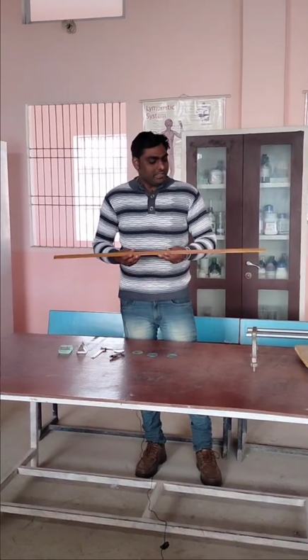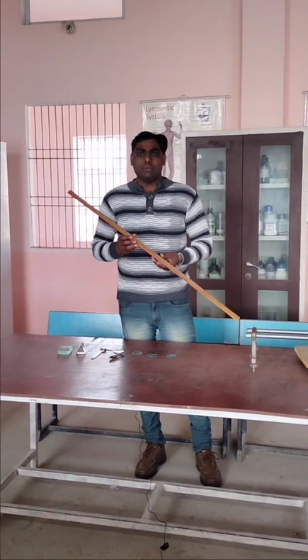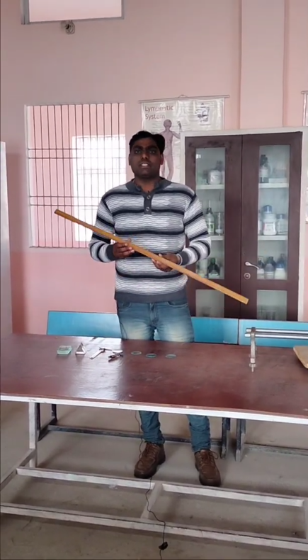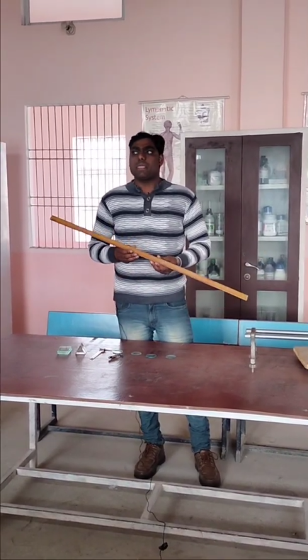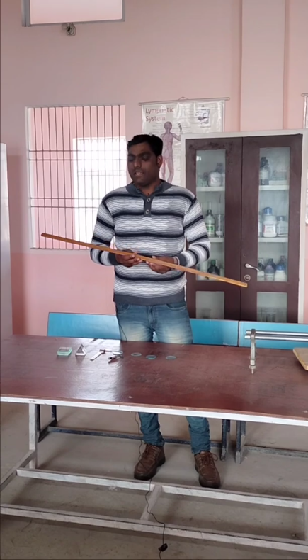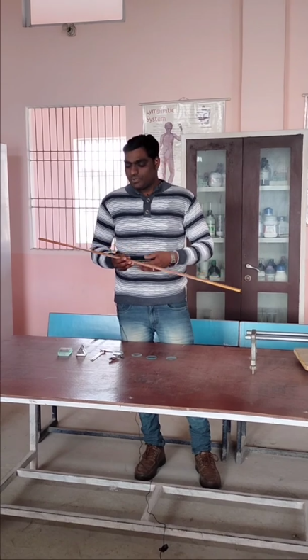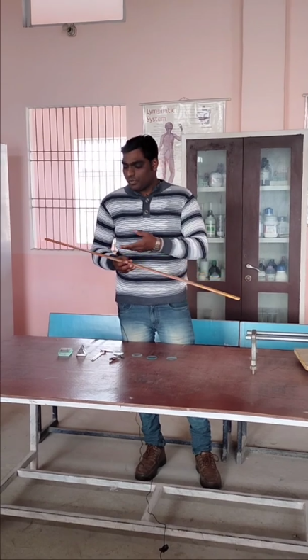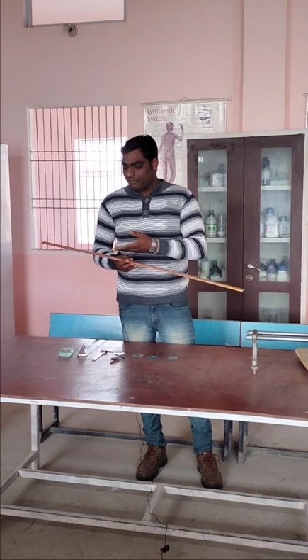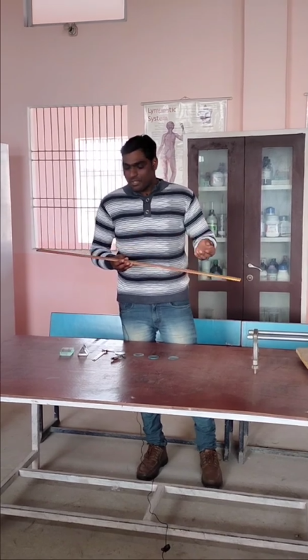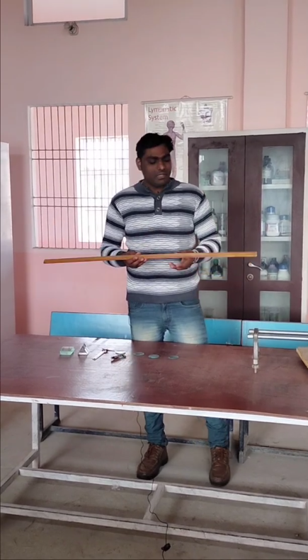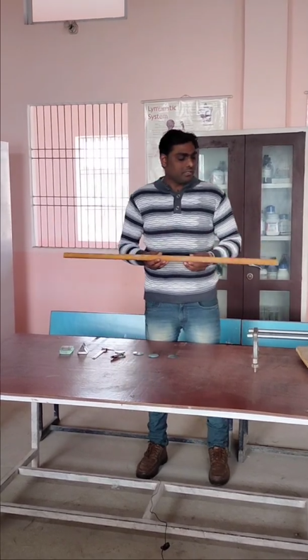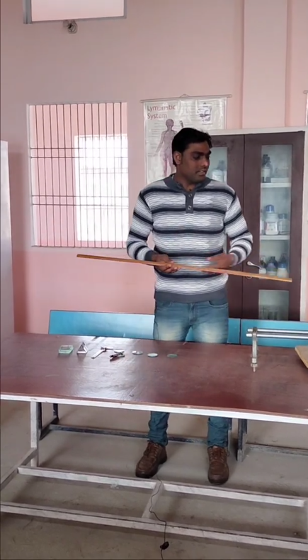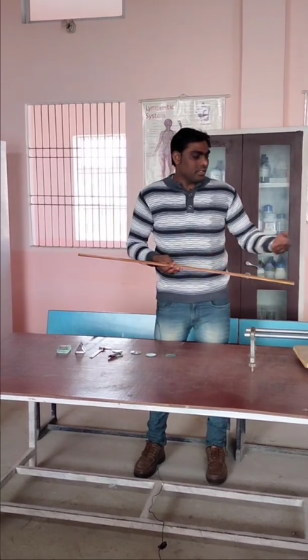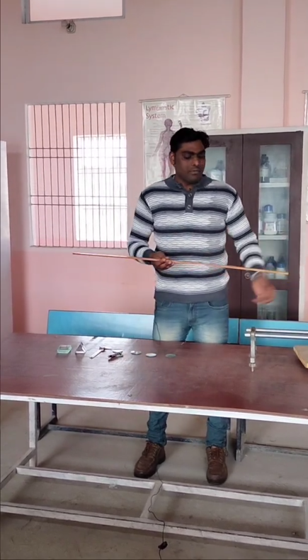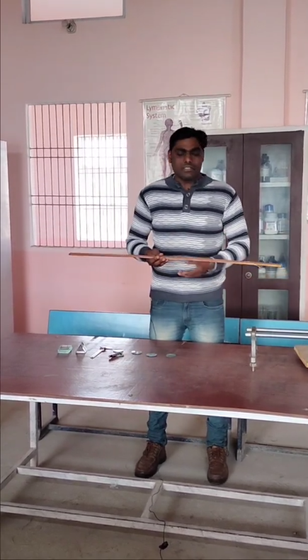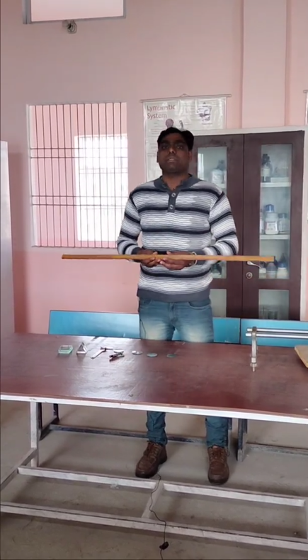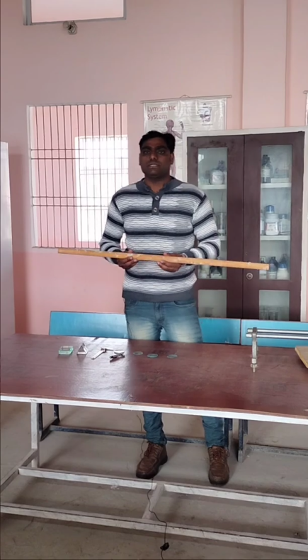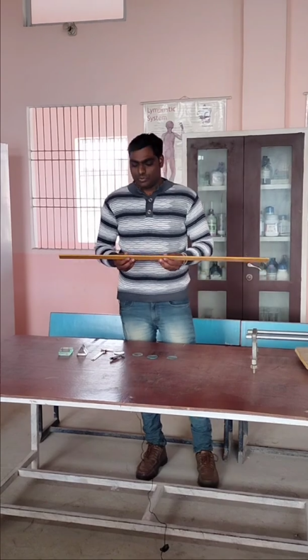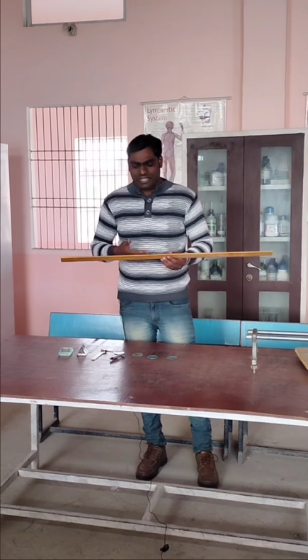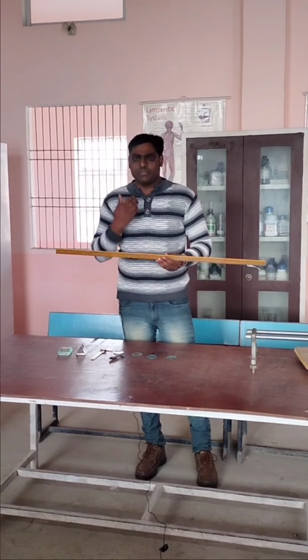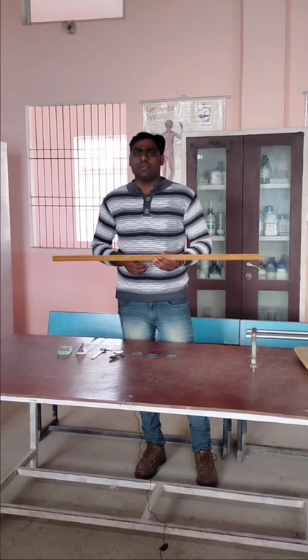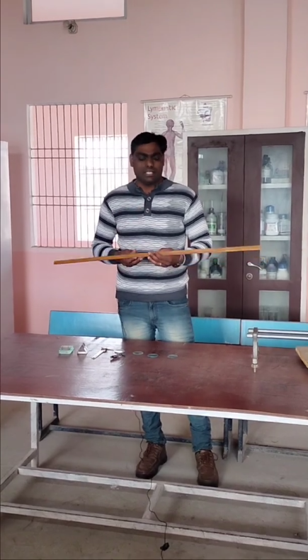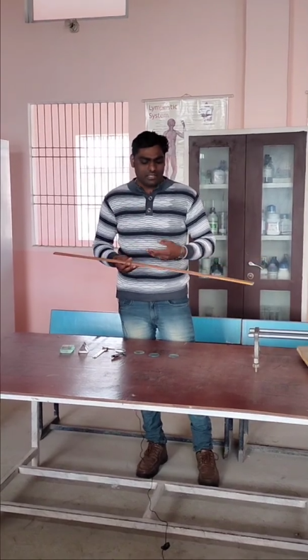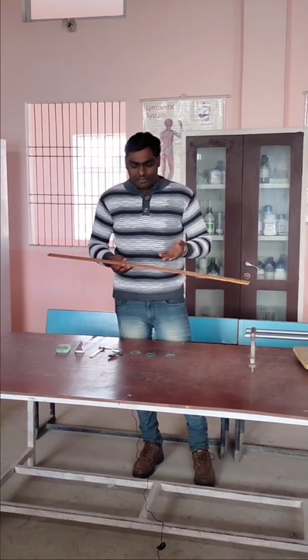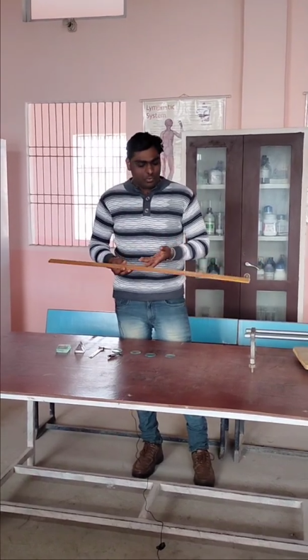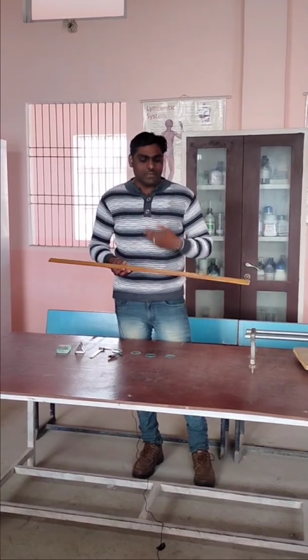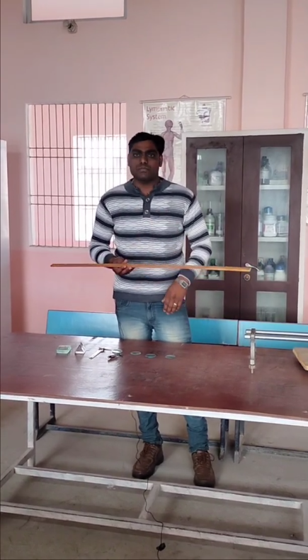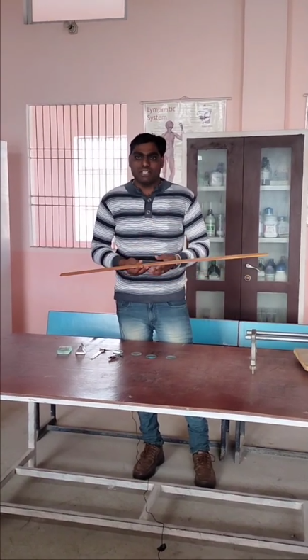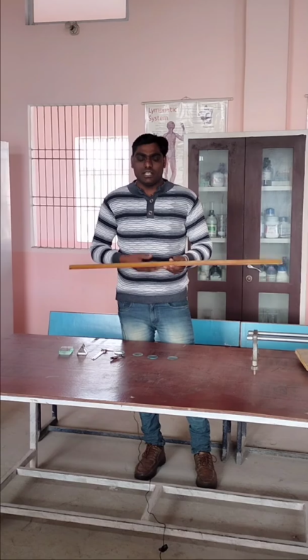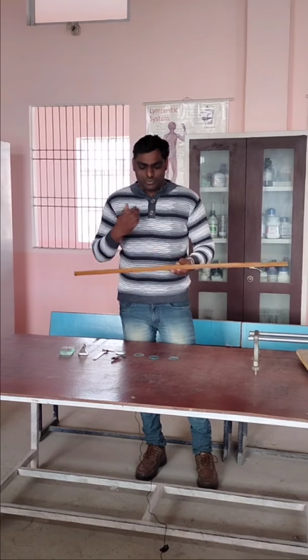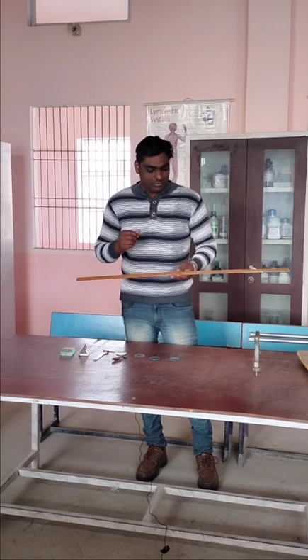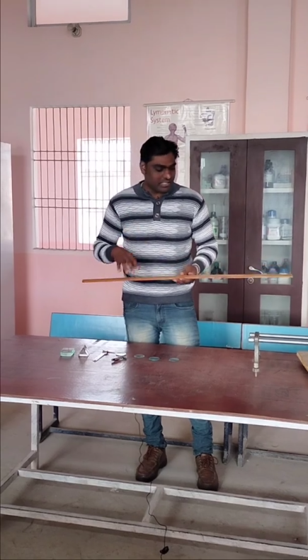This is a meter scale. It is used for measurement in various experiments. It is a very common instrument that everyone knows about, along with its measurements.